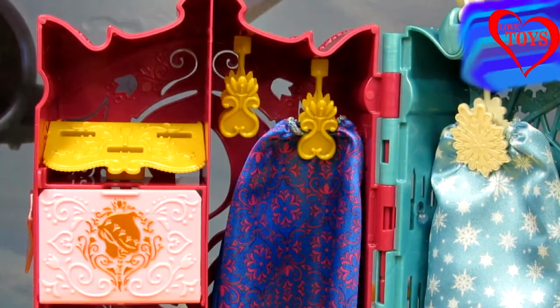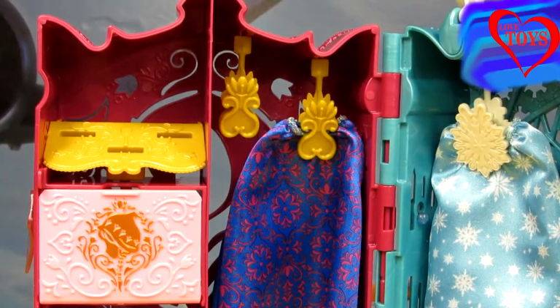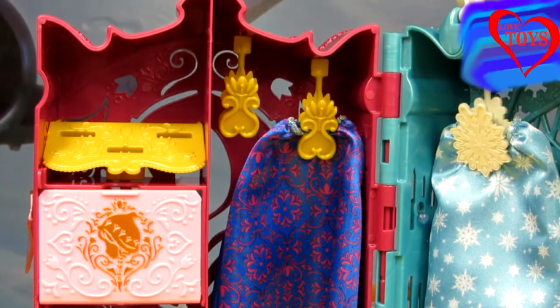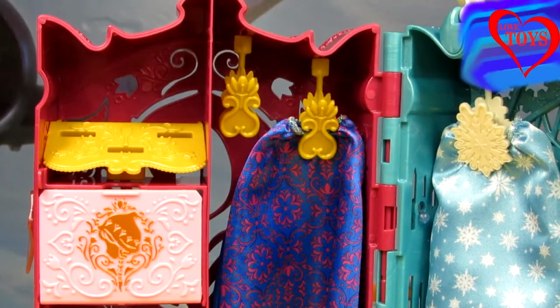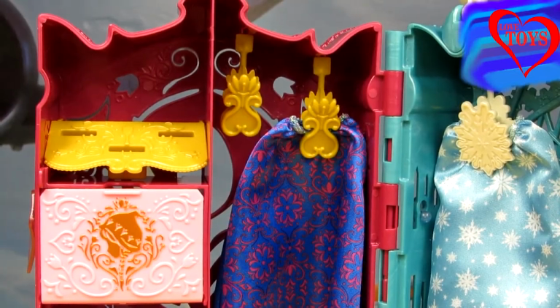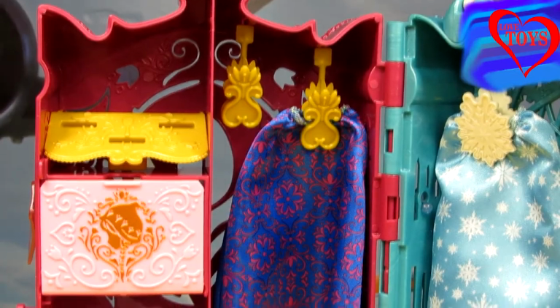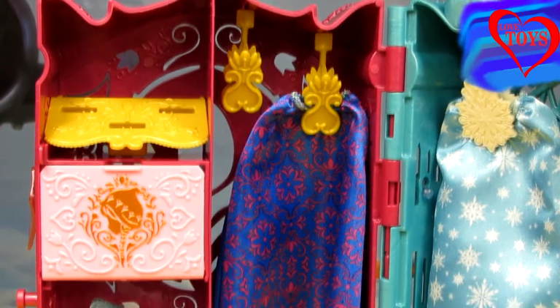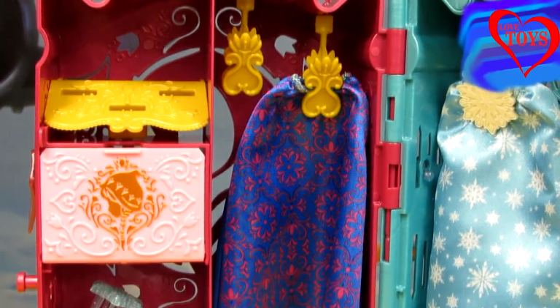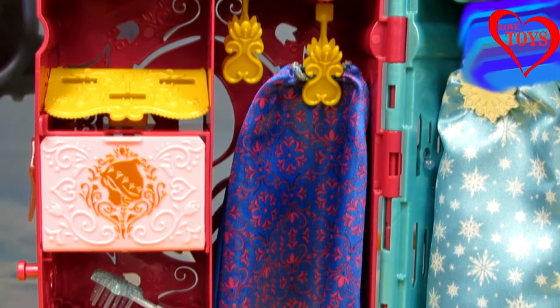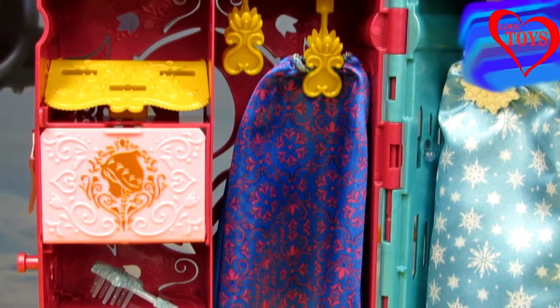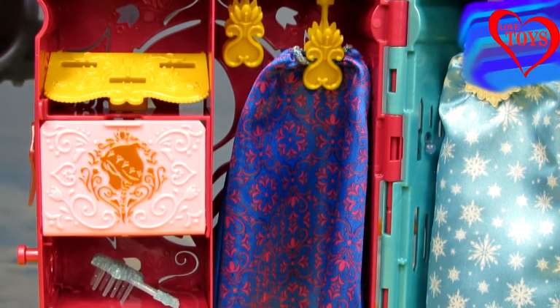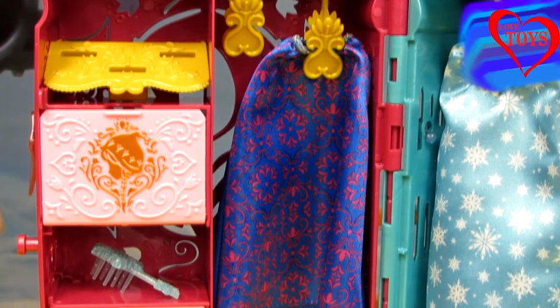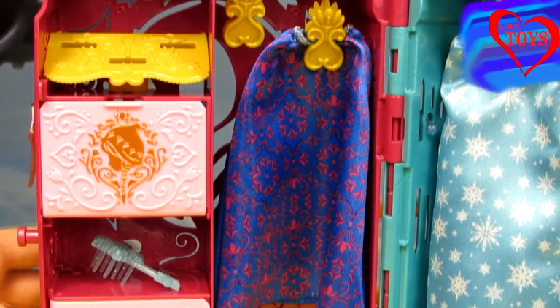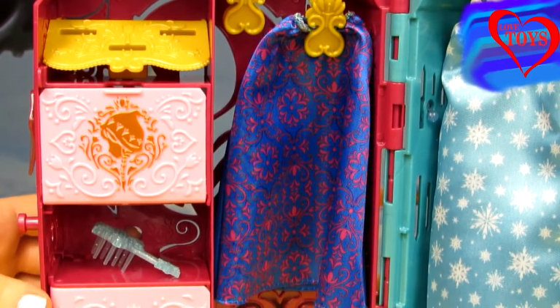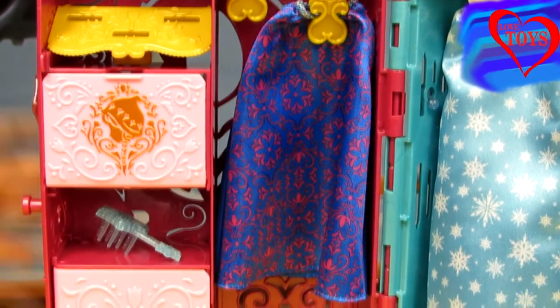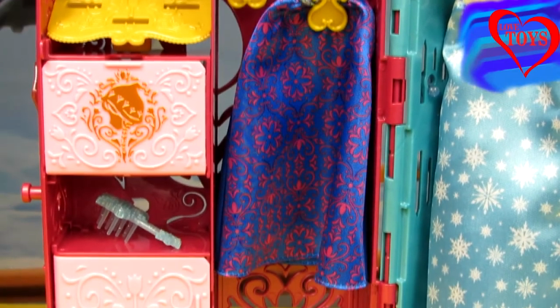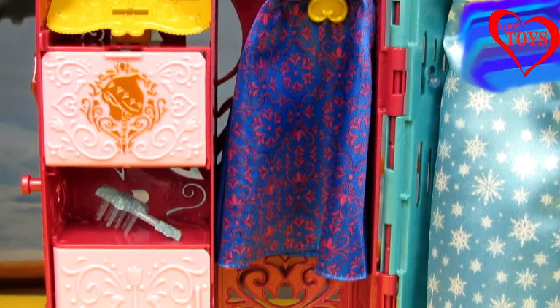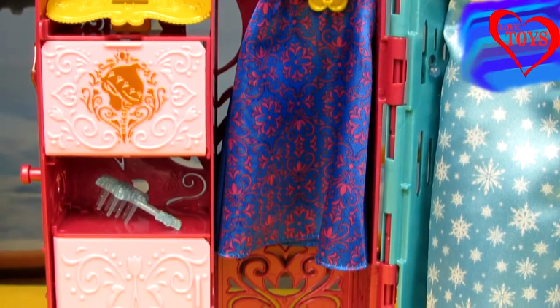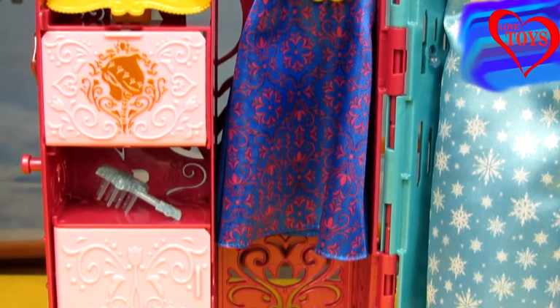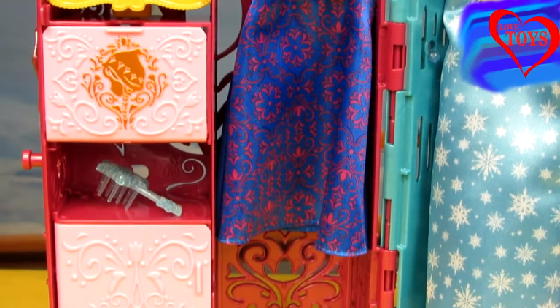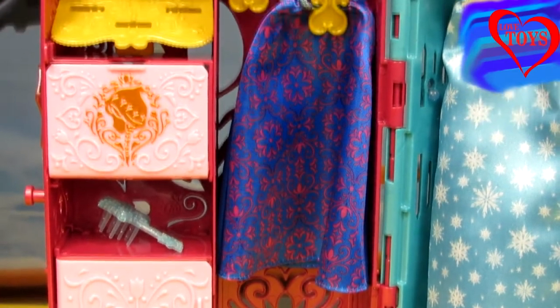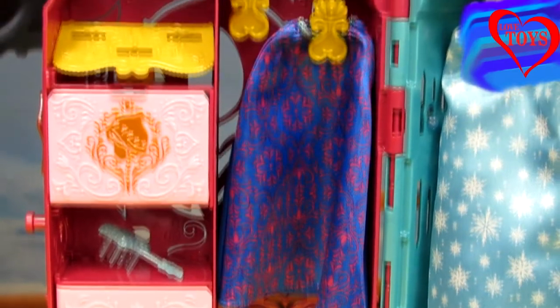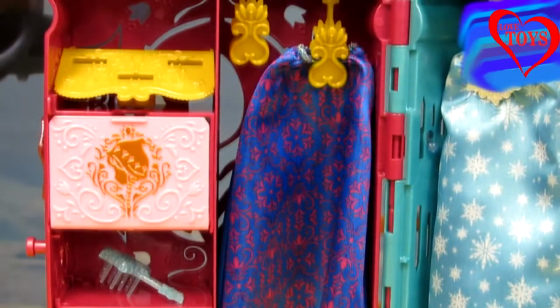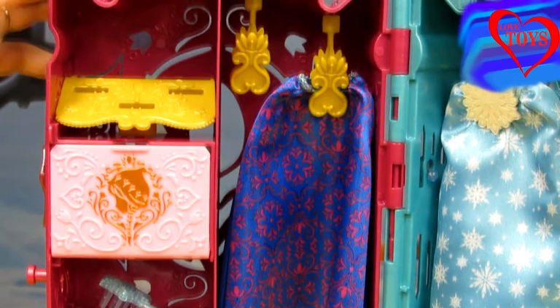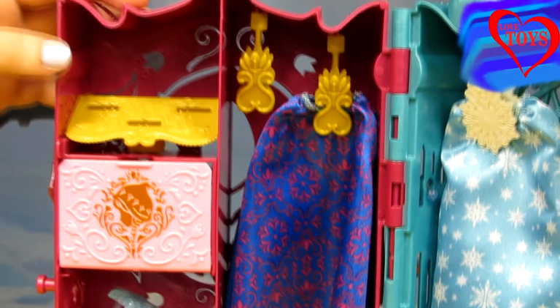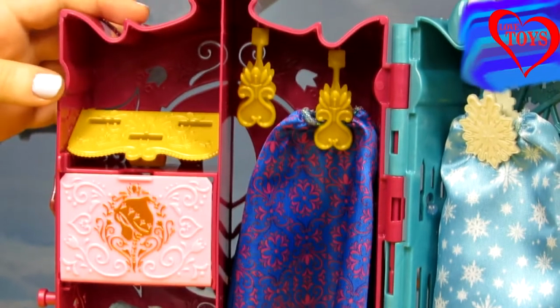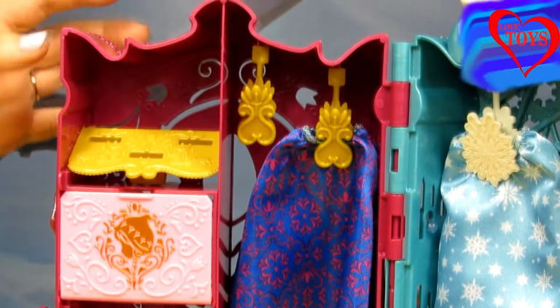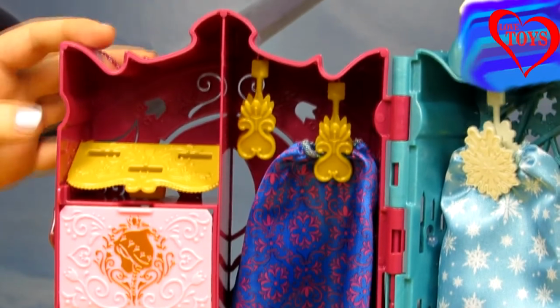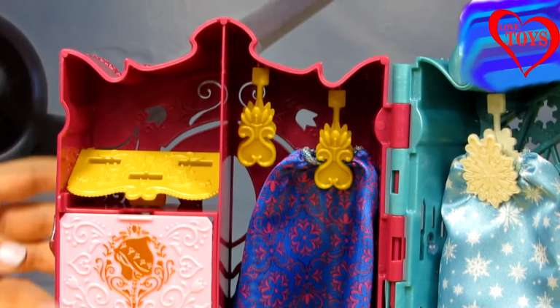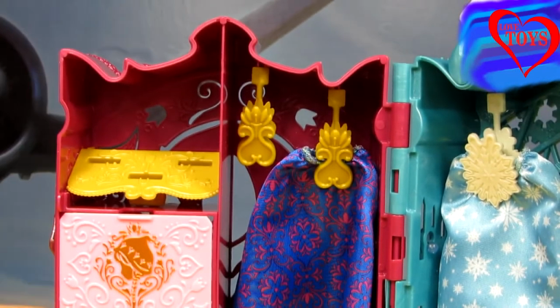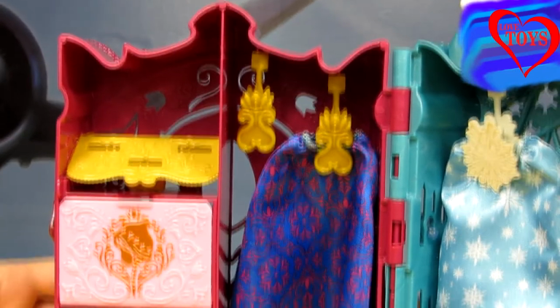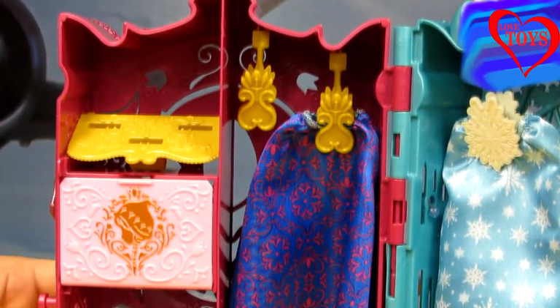Now let's see how it all looks inside our fabulous closet. At this side here we've got the side of our beautiful Anna, so here we've got a lot of her stuff.